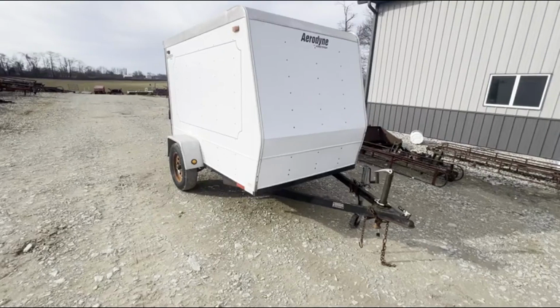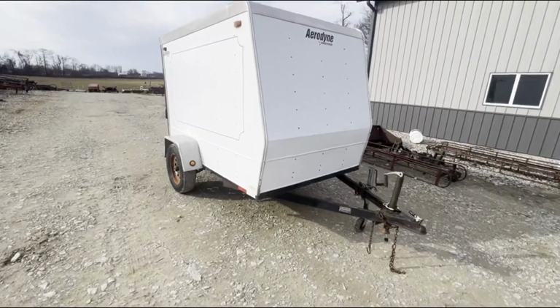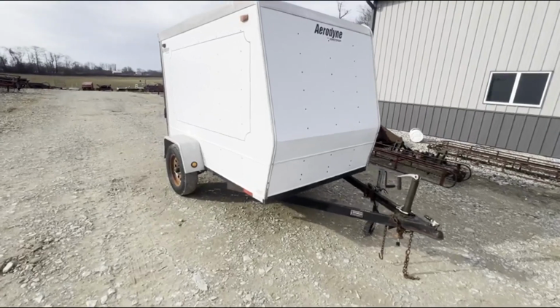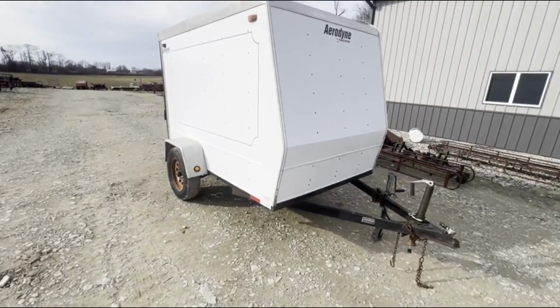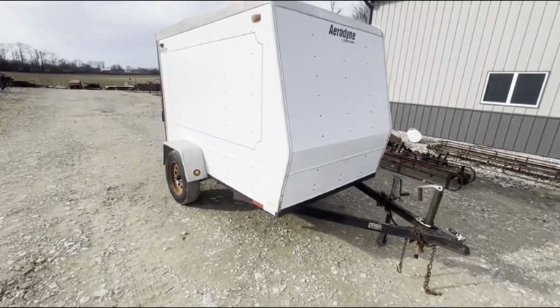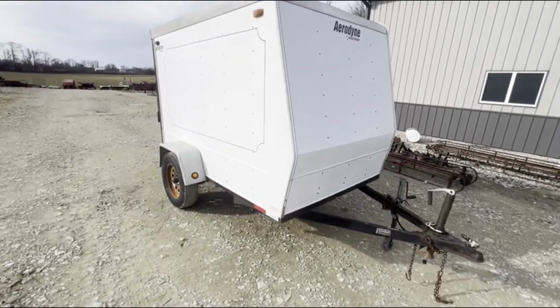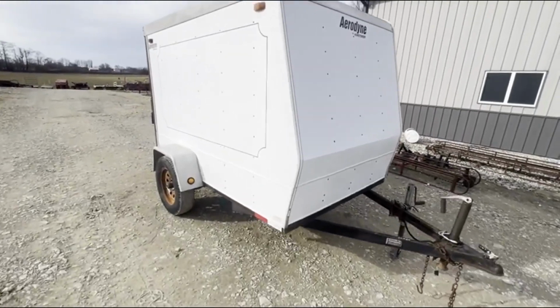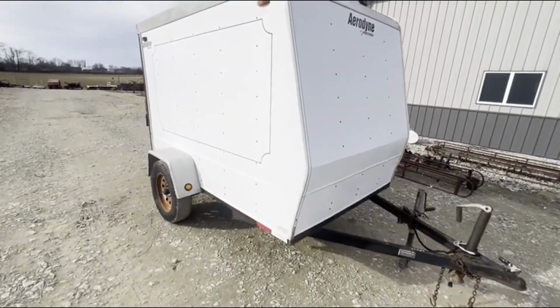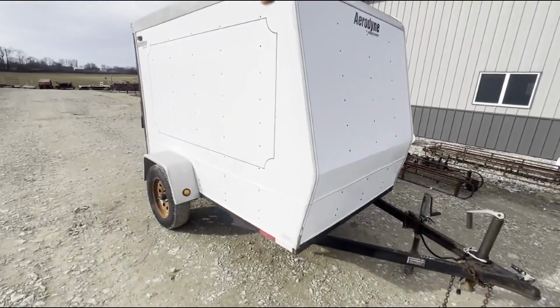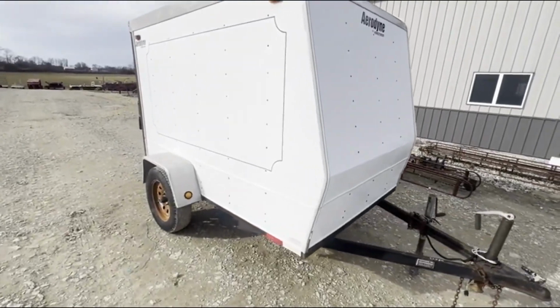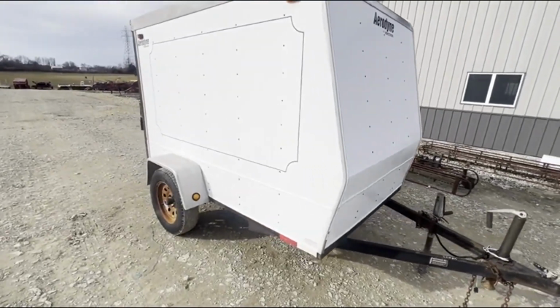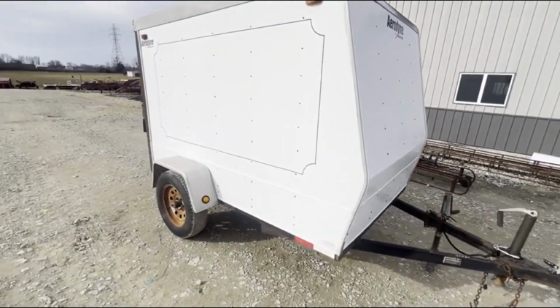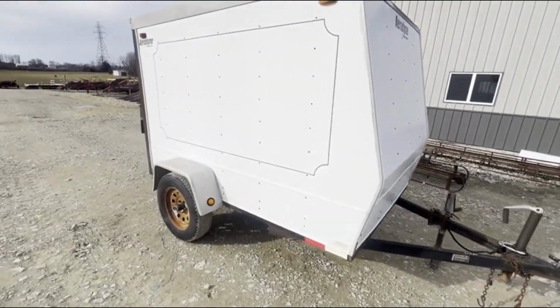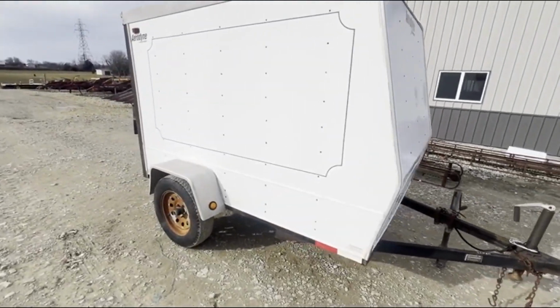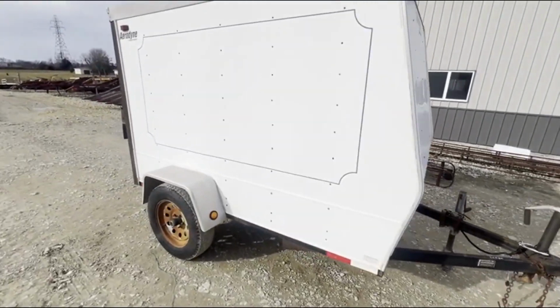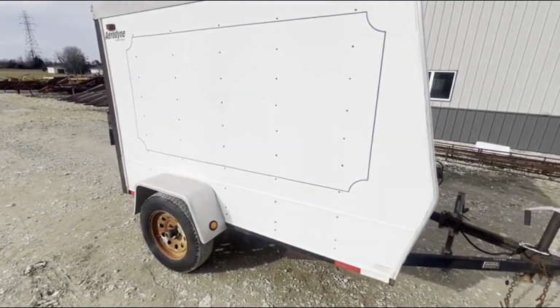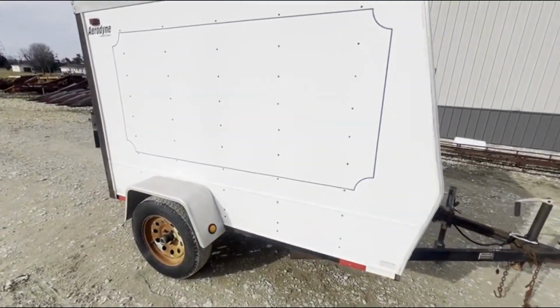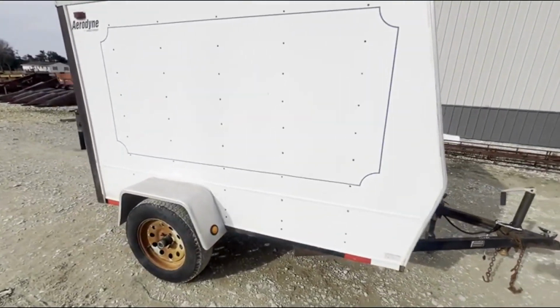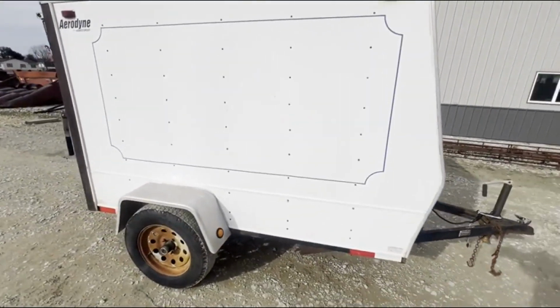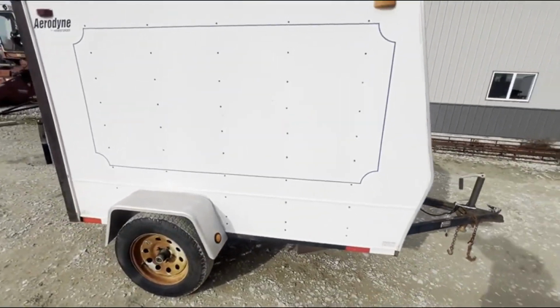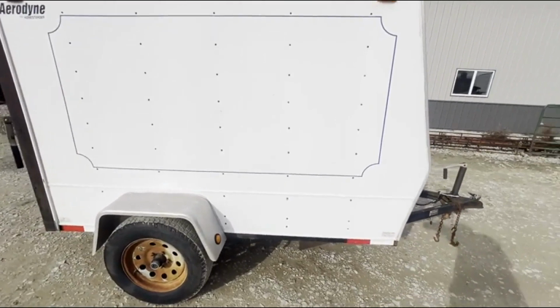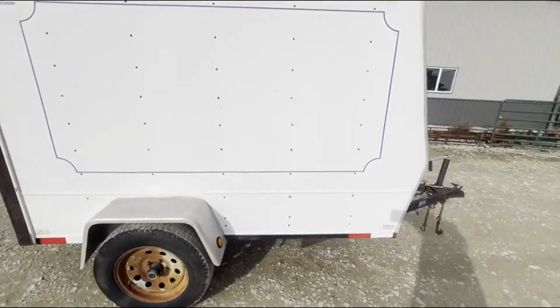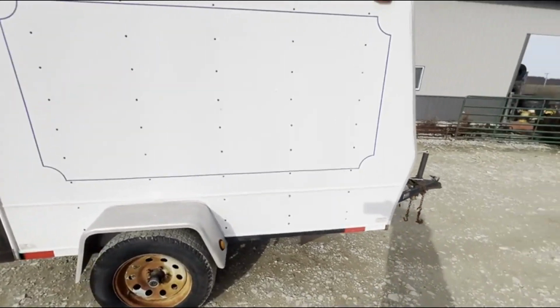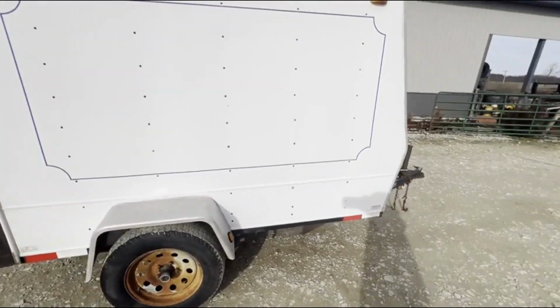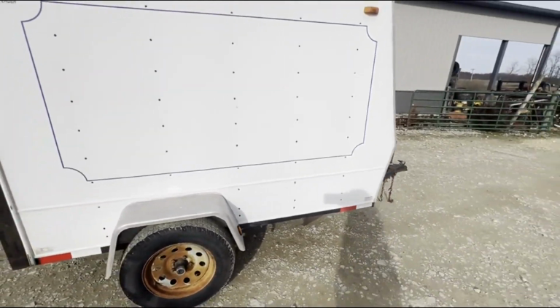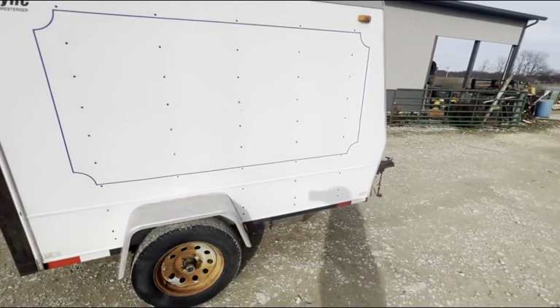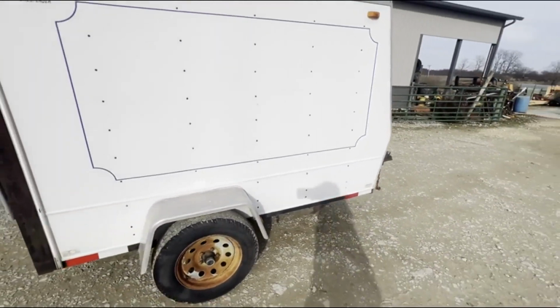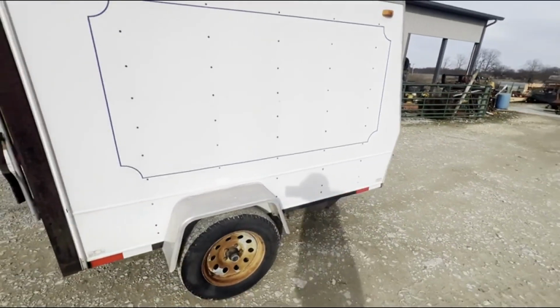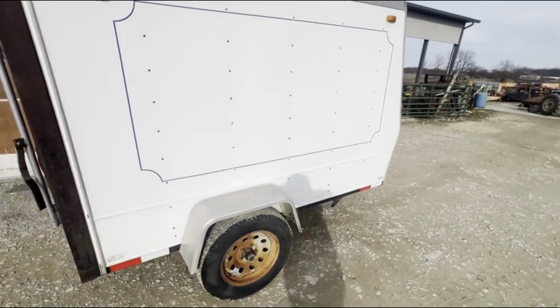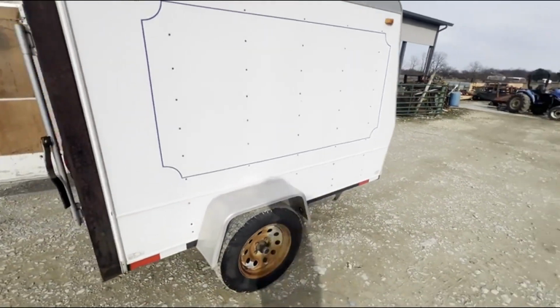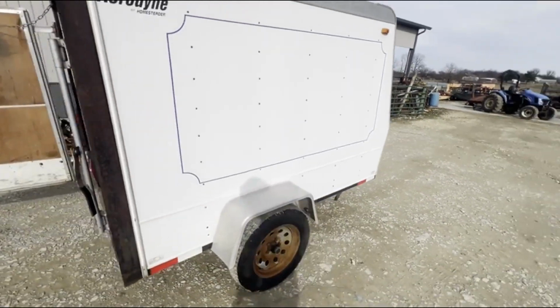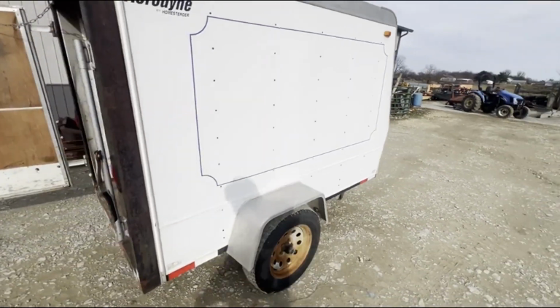Folks, here's a little Aerodyne enclosed trailer made by Homesteader. It's a single axle. Tires look pretty good.